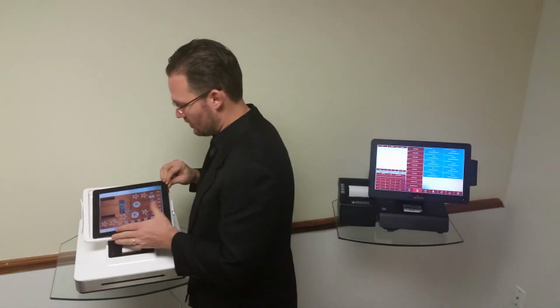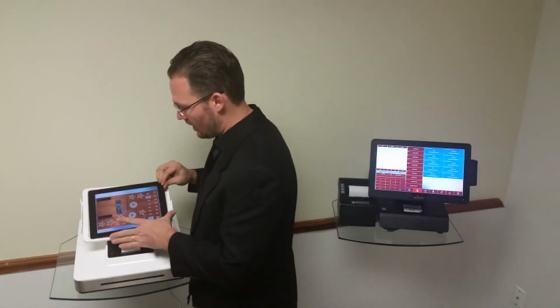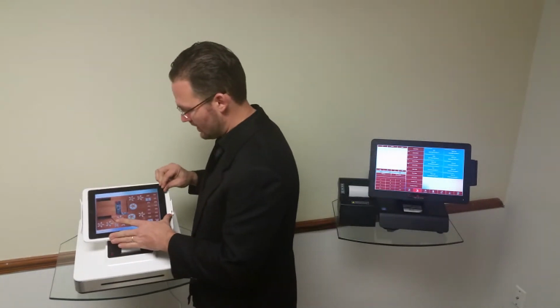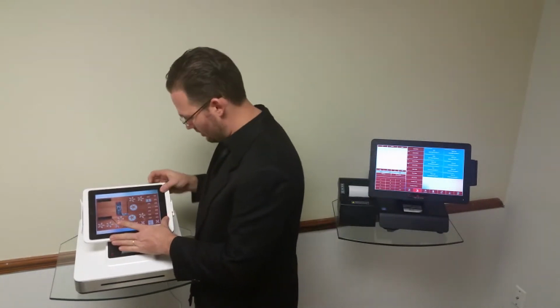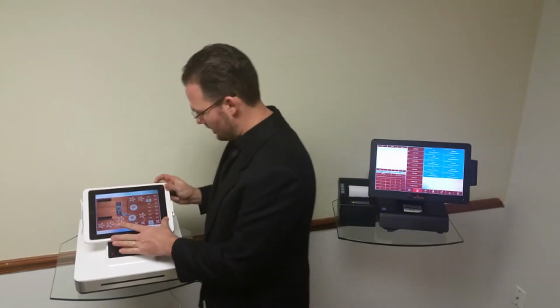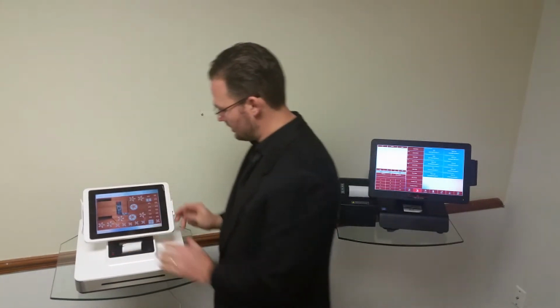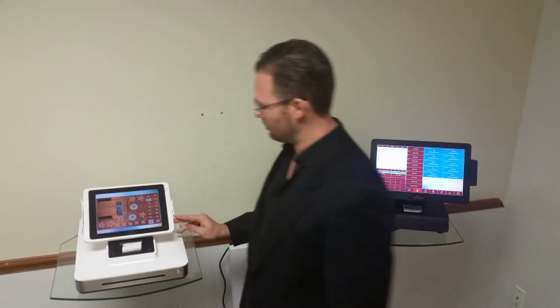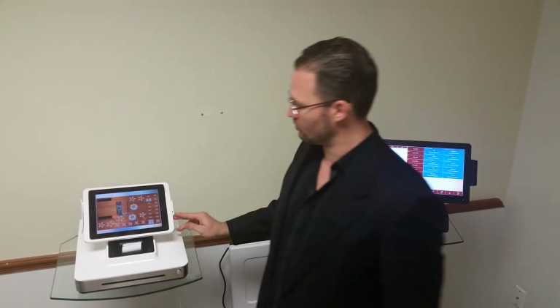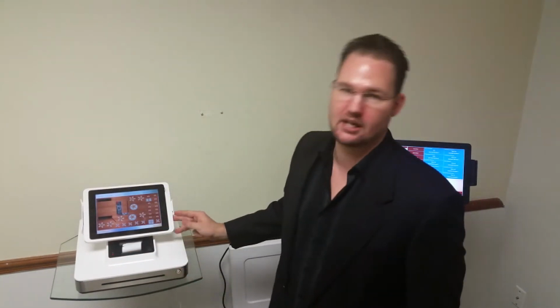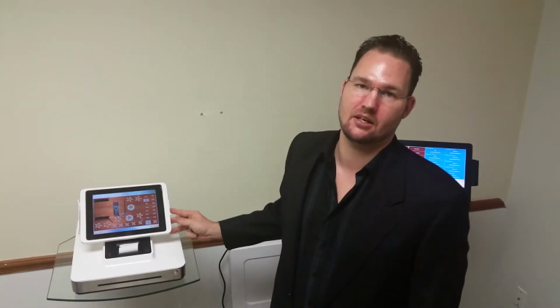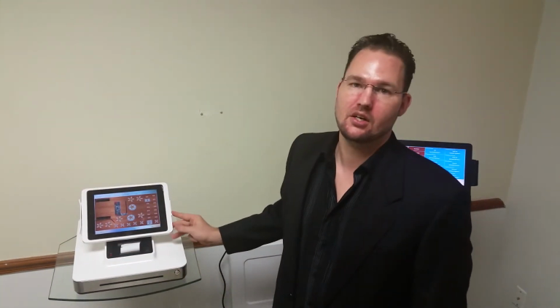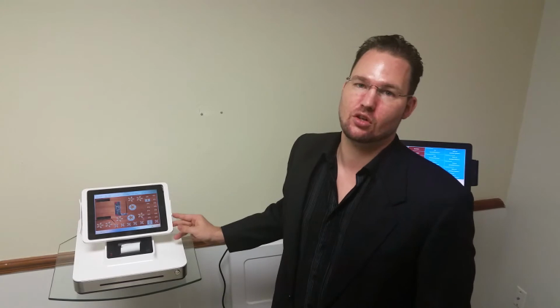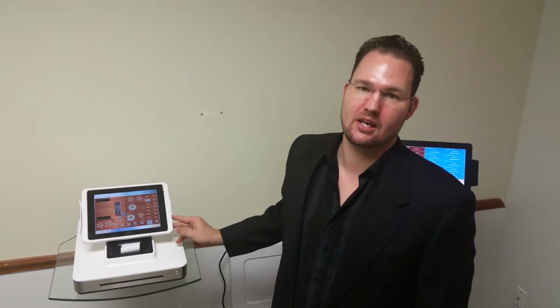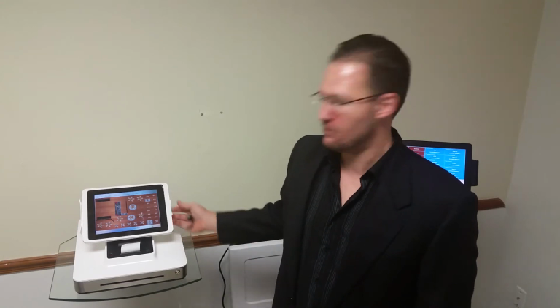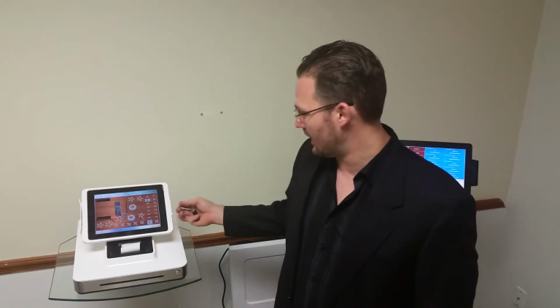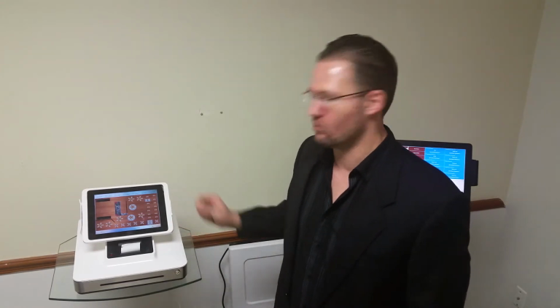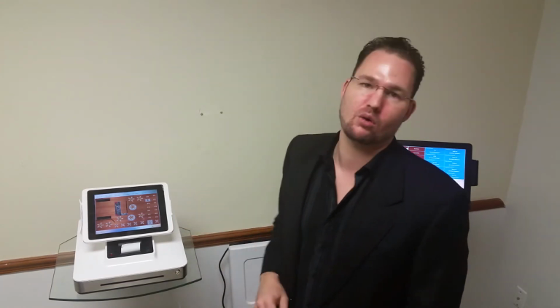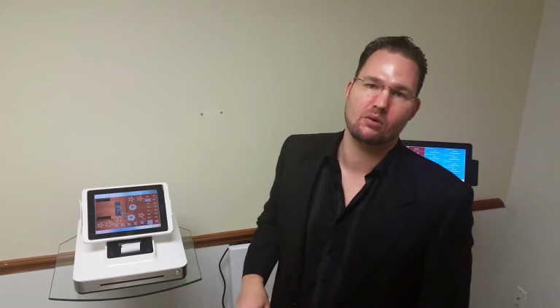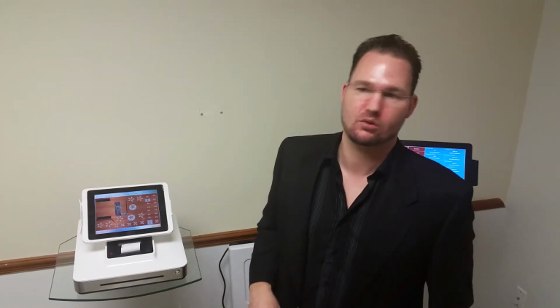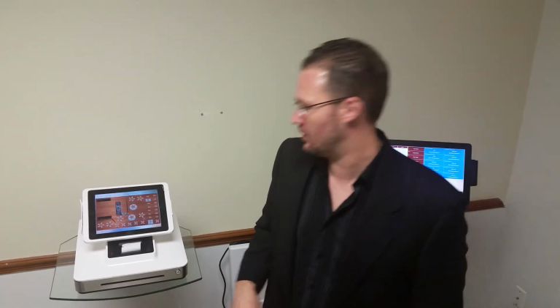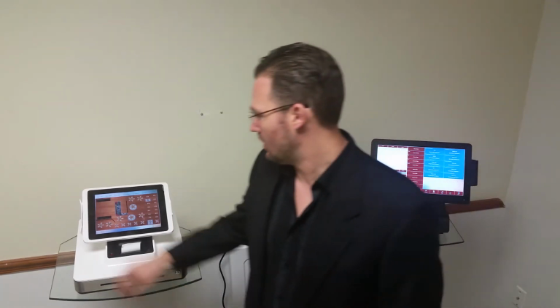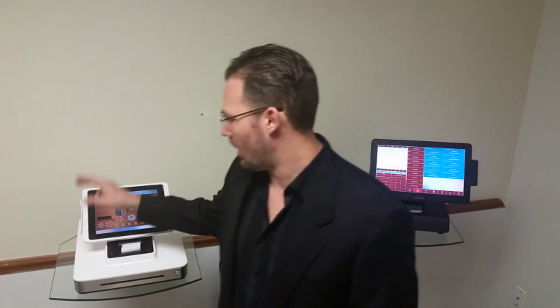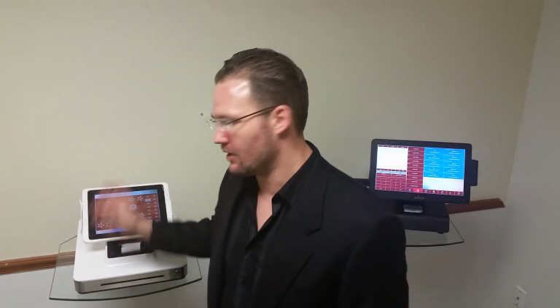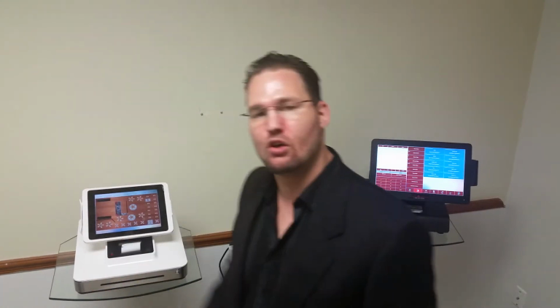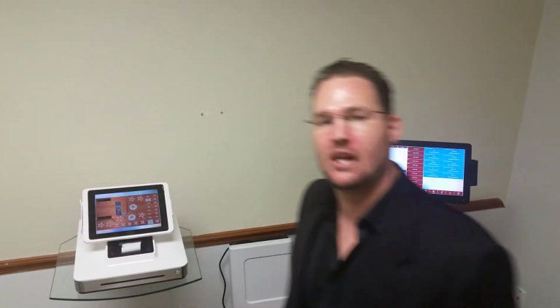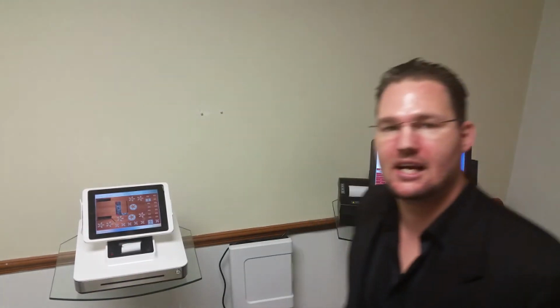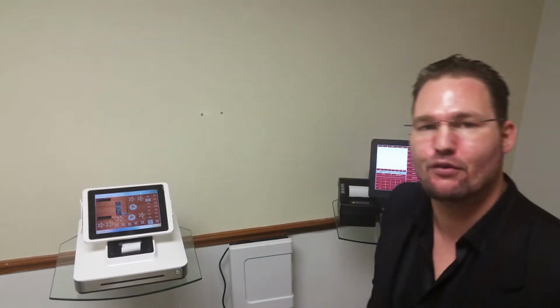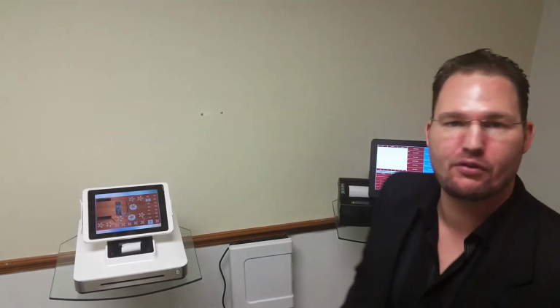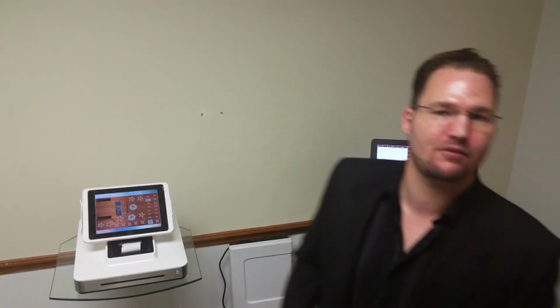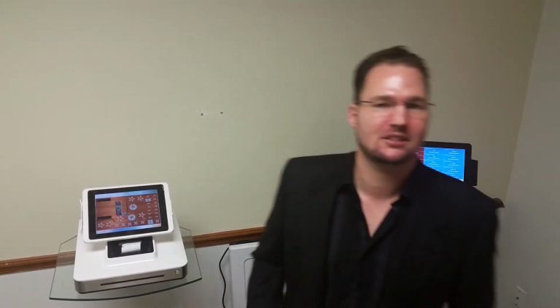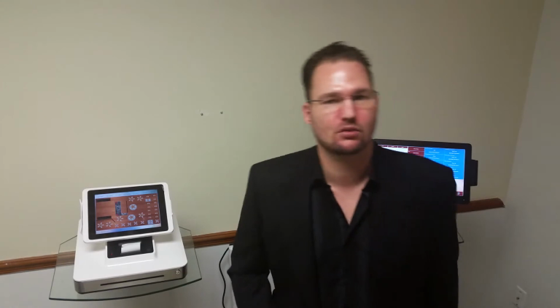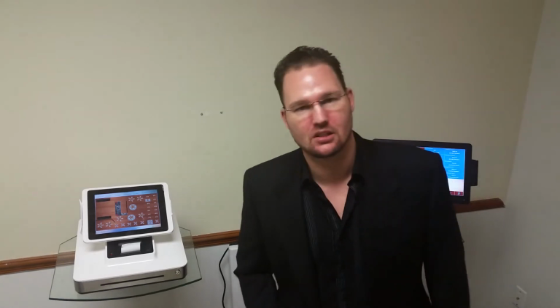But if you're worried about theft, when you lock it down, it does have a screw right here so that people can't walk away with your equipment. Give us a call at 888-405-8706.